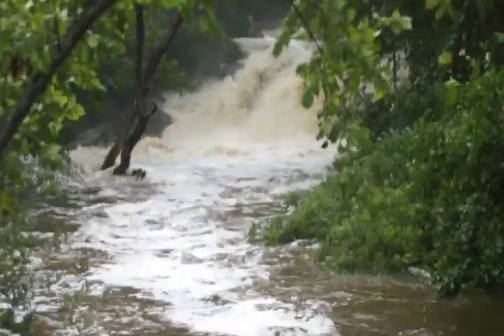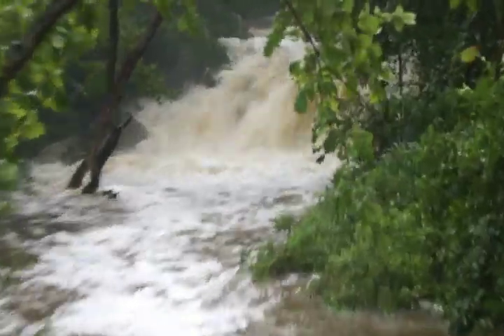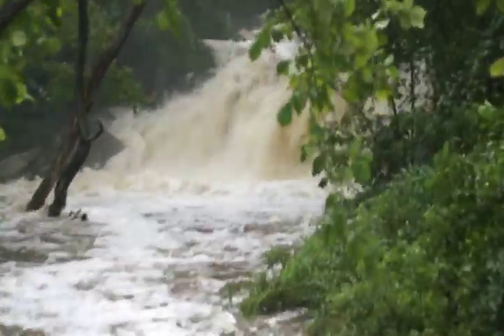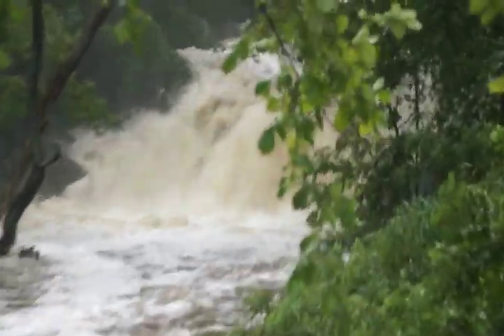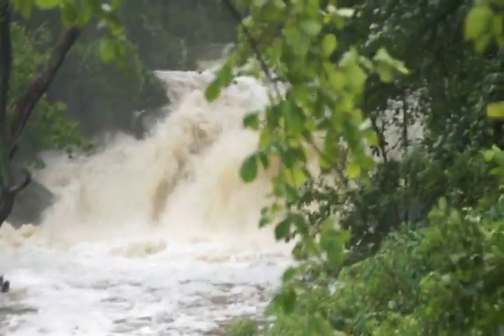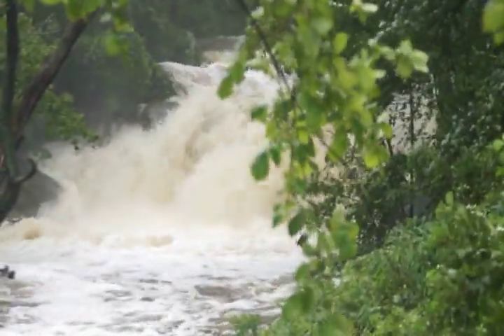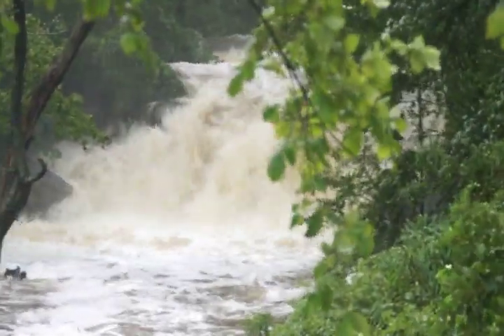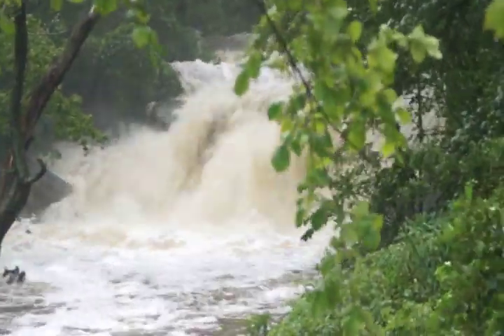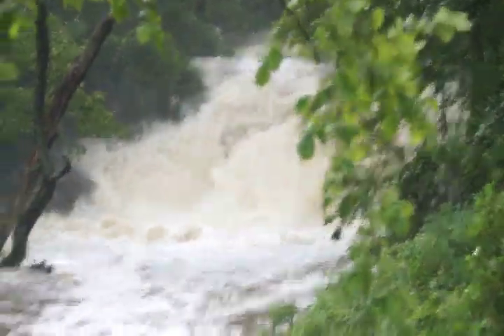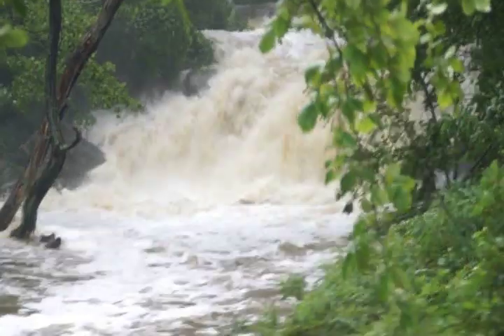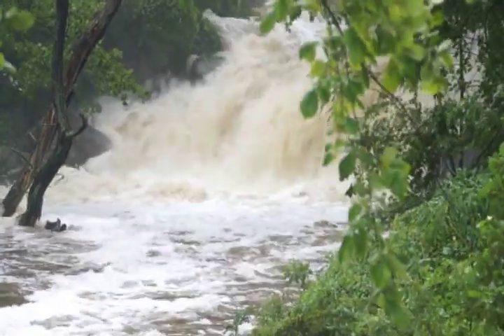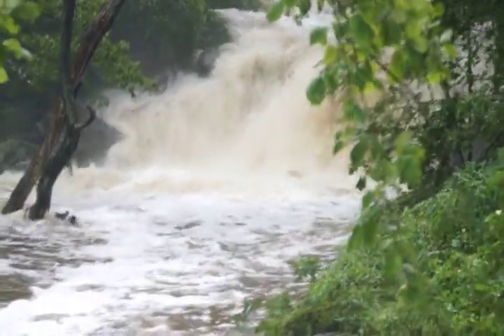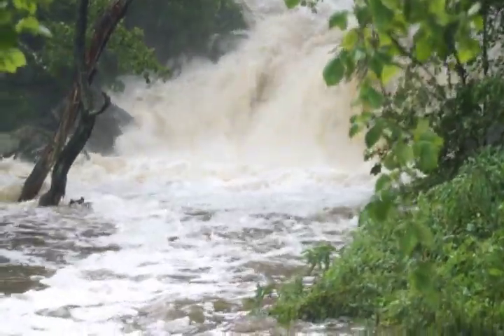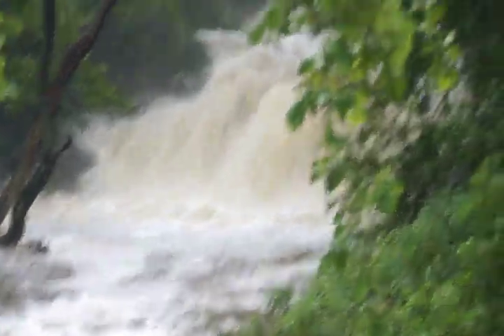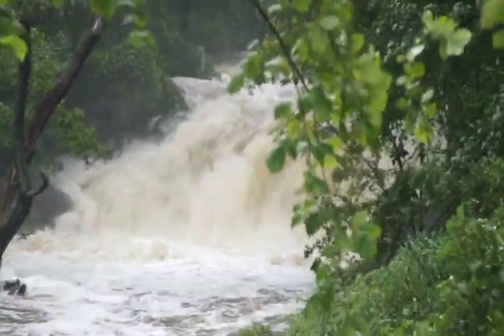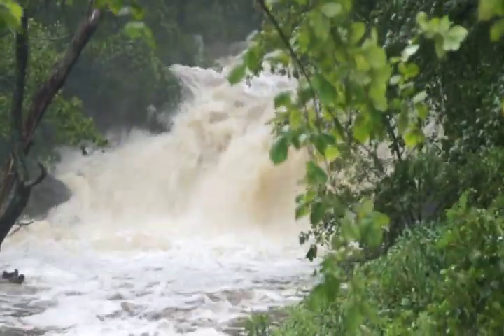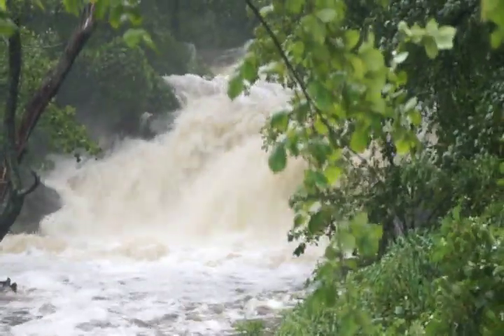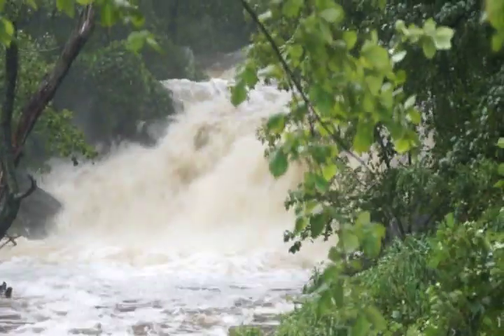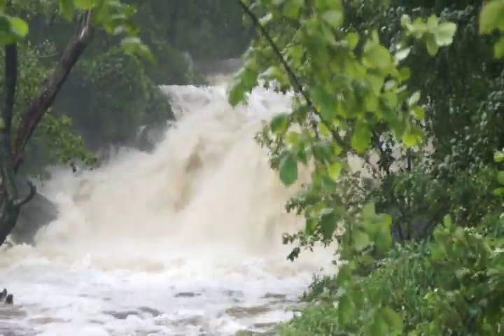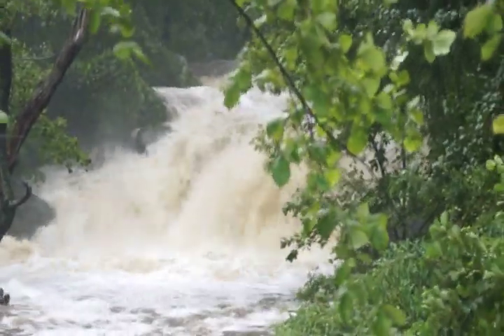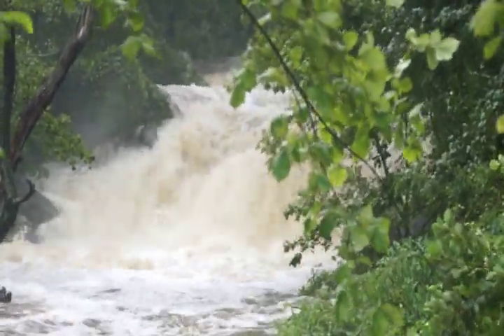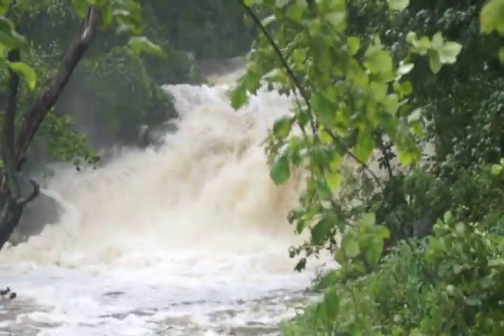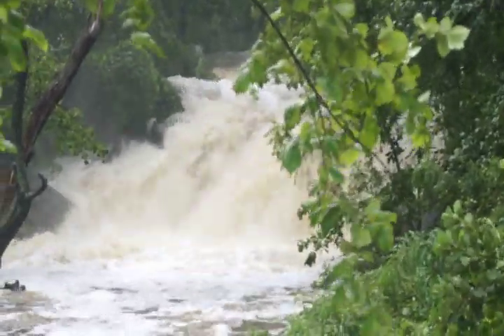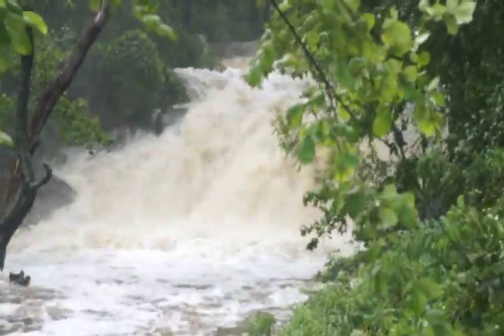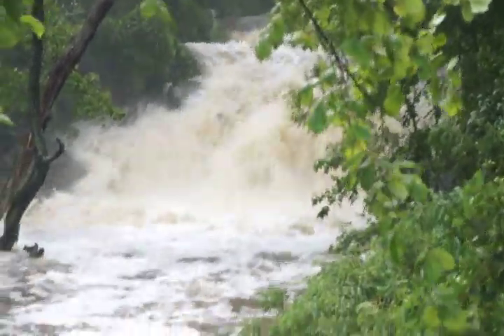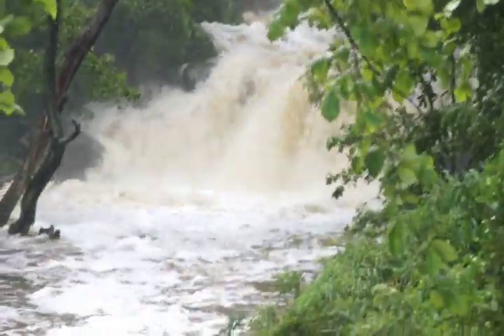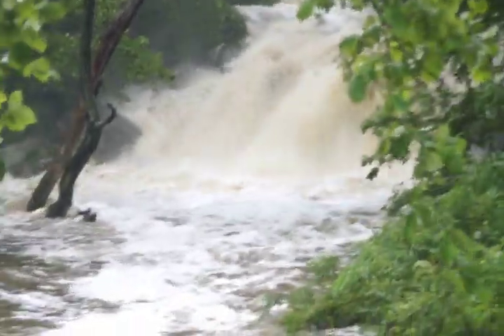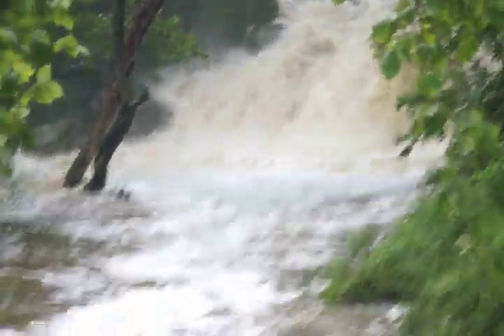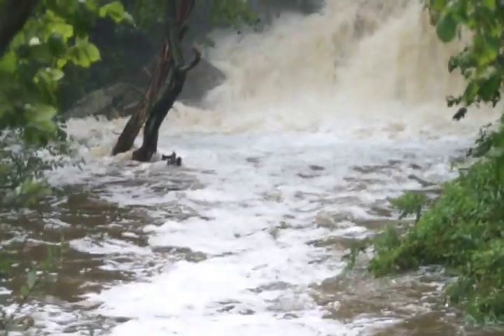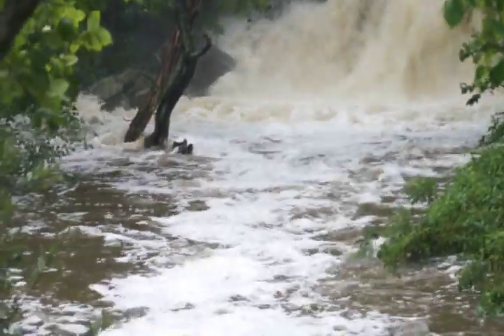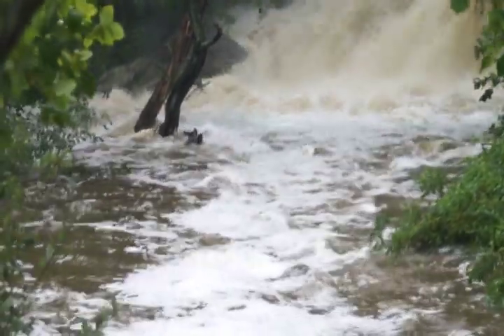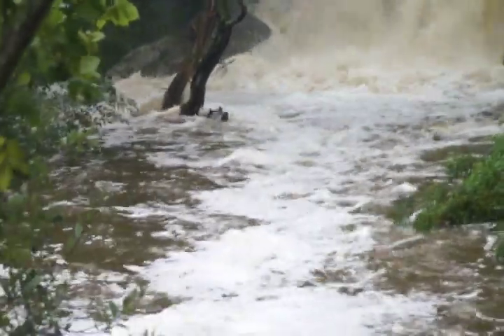And here is from the bridge, looking down, looking up at the waterfall as it comes down.